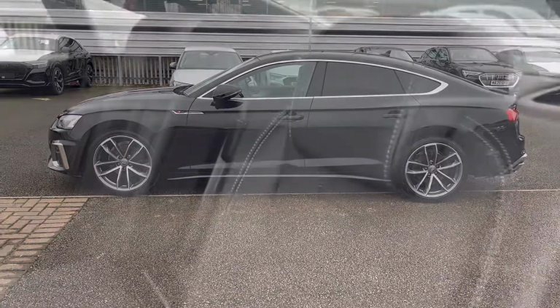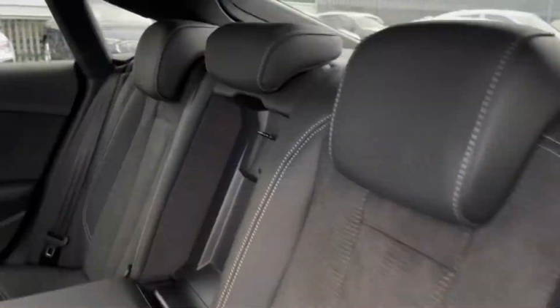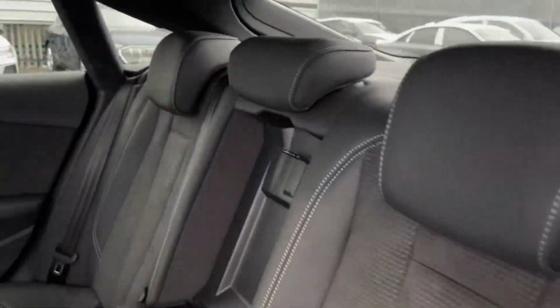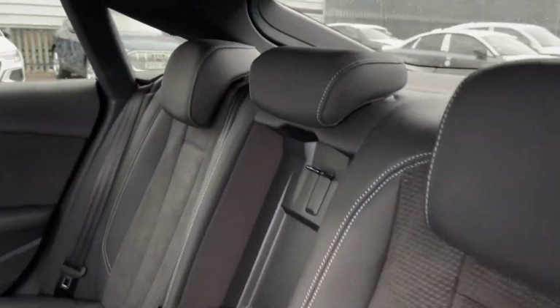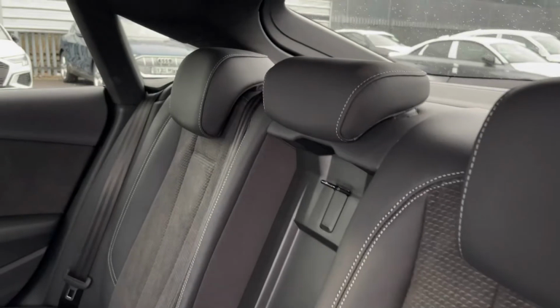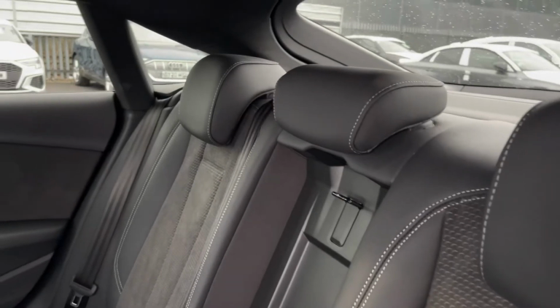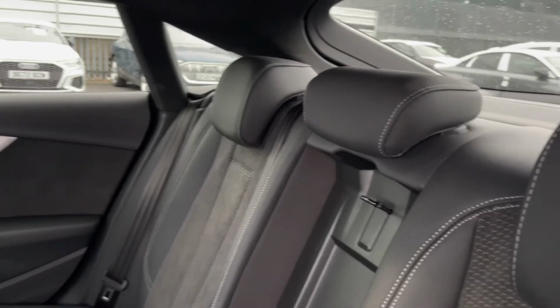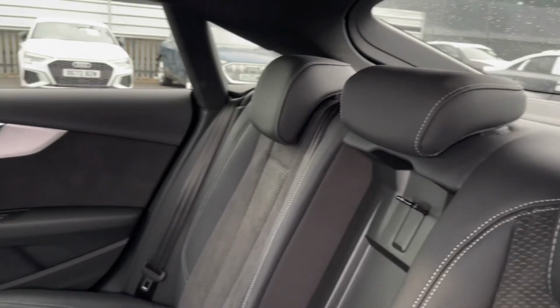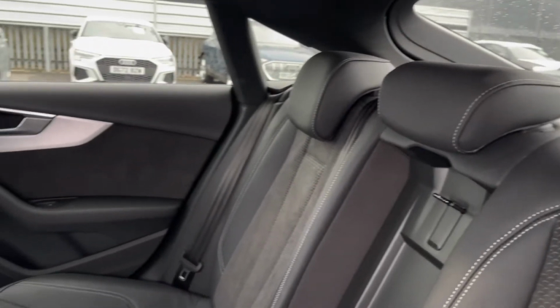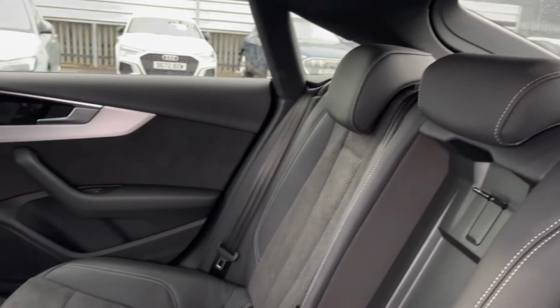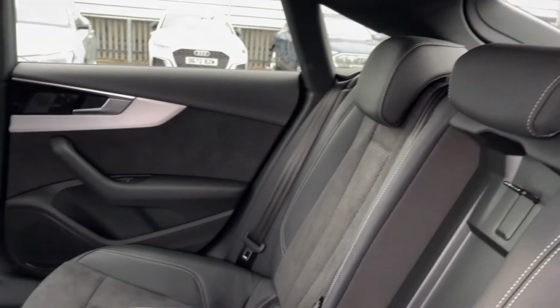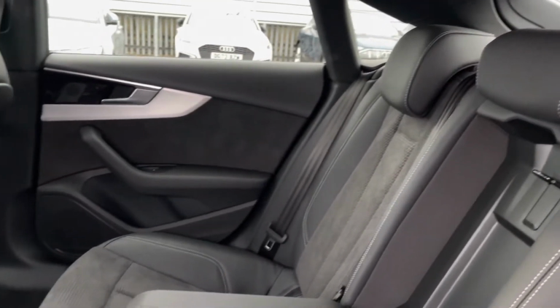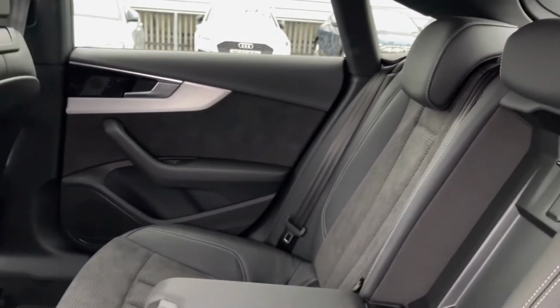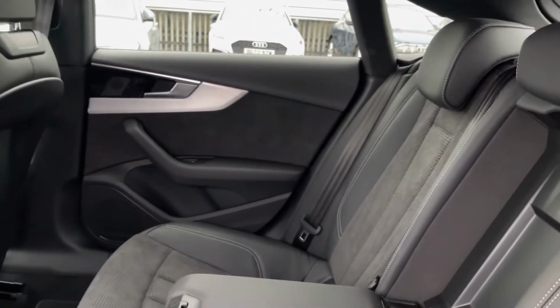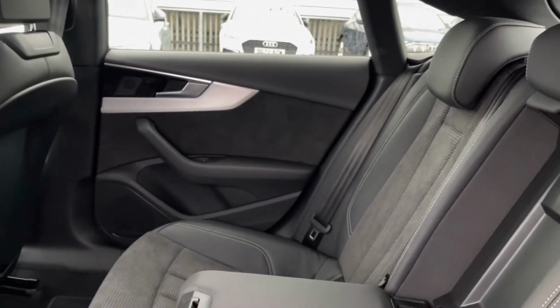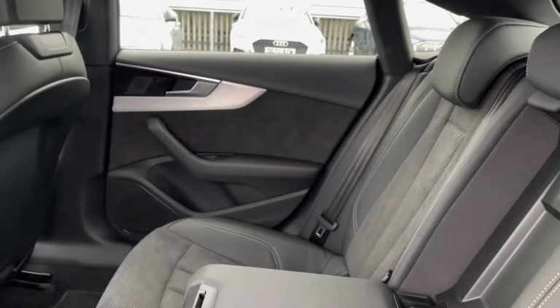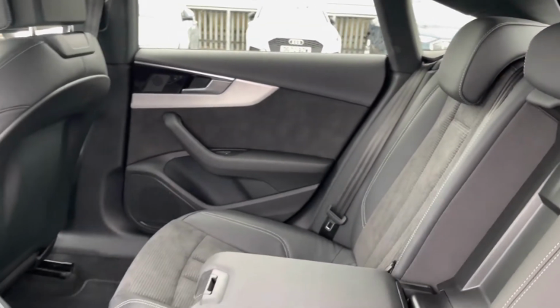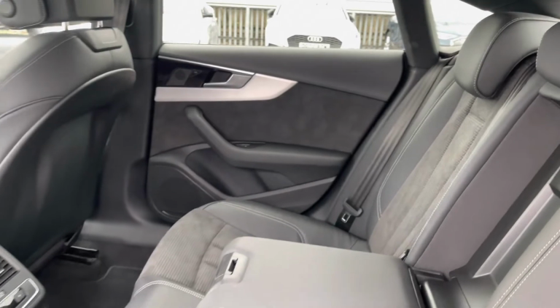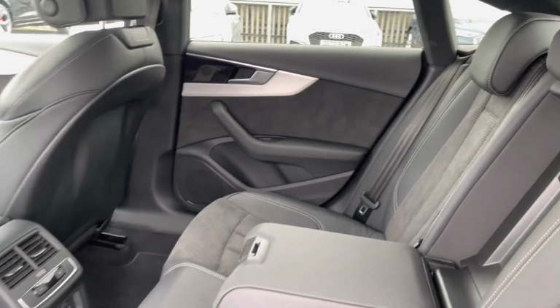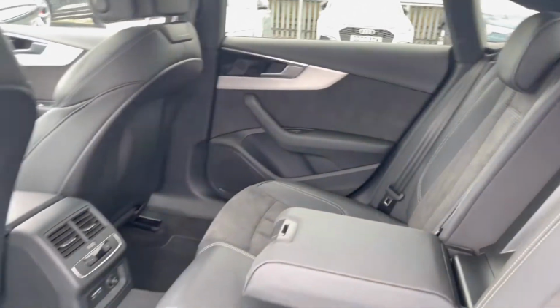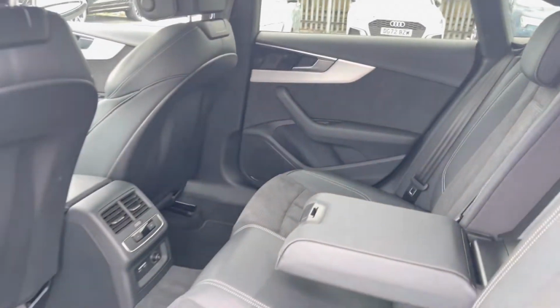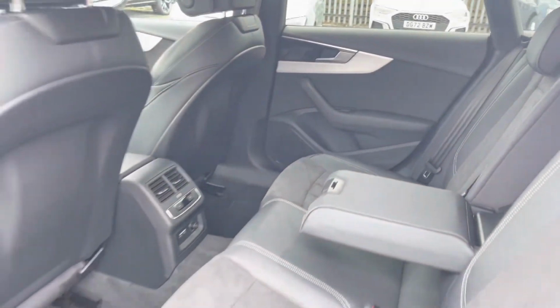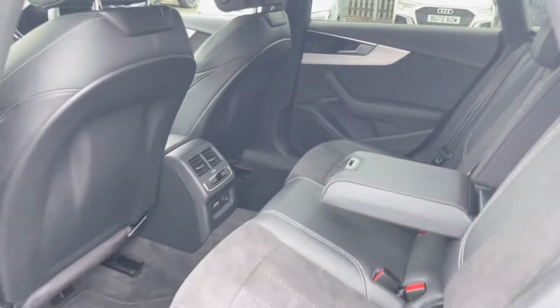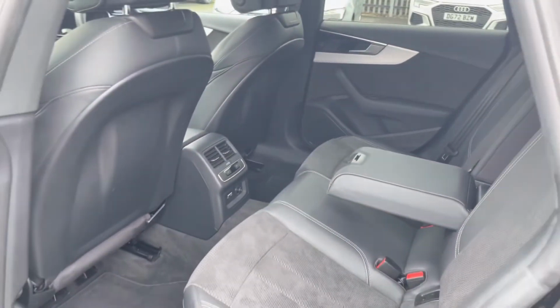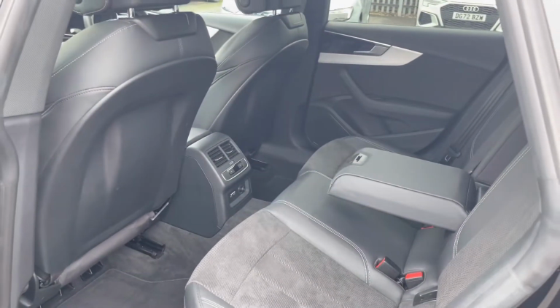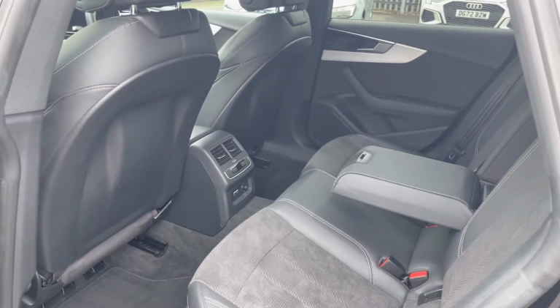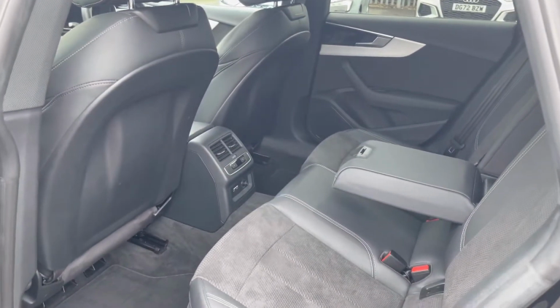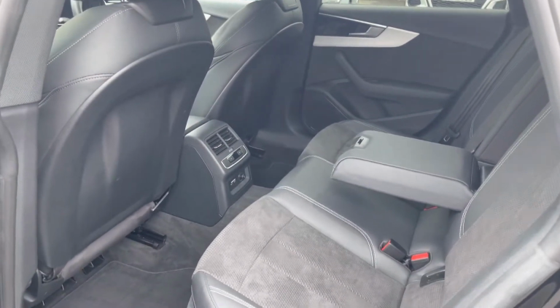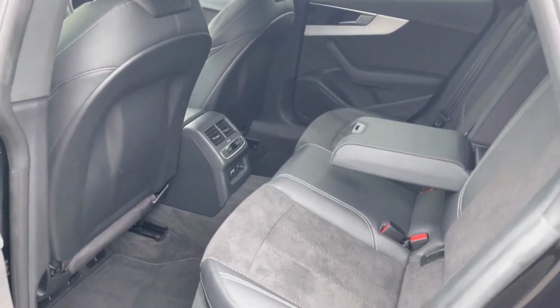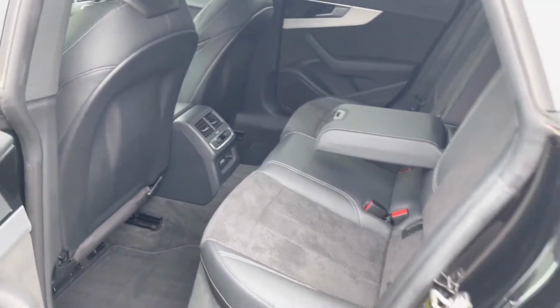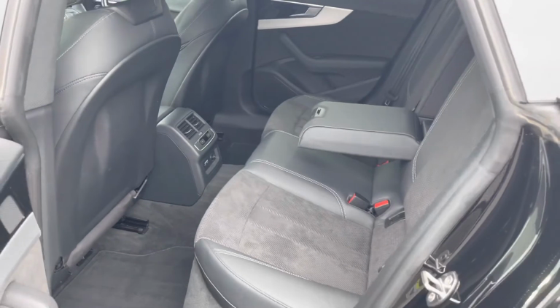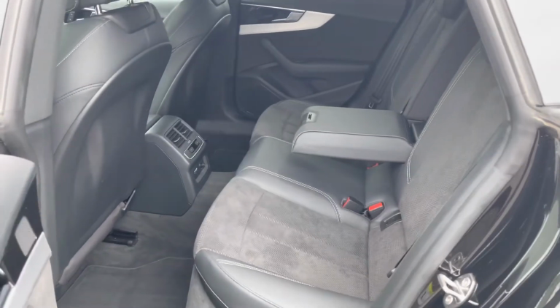Moving on to the rear interior, we have the gorgeous half leather half alcantara combination, as well as the alcantara on the door card, the comfortable armrest in the centre, and the dual climate control vents.